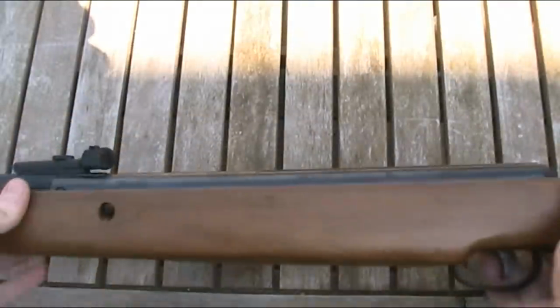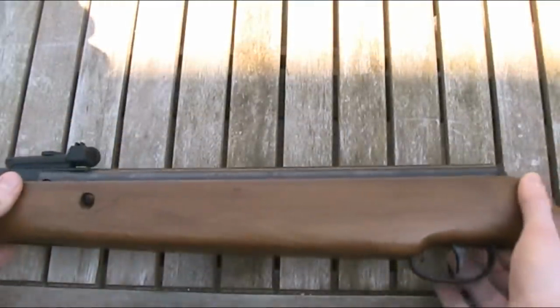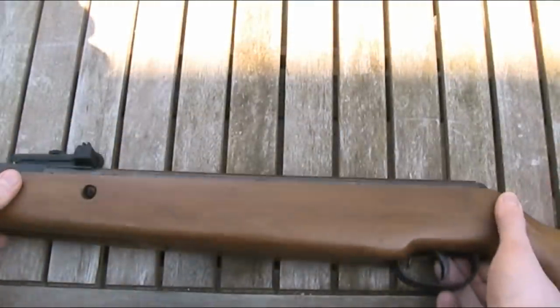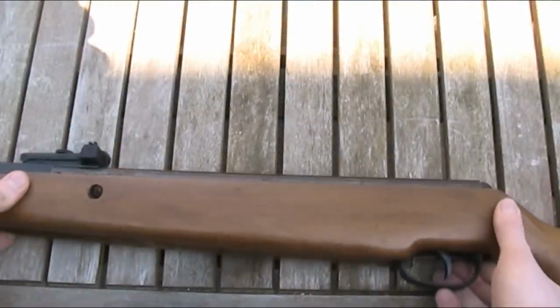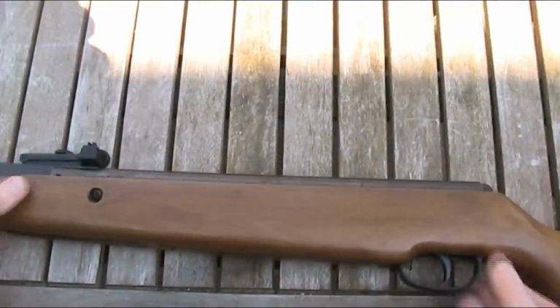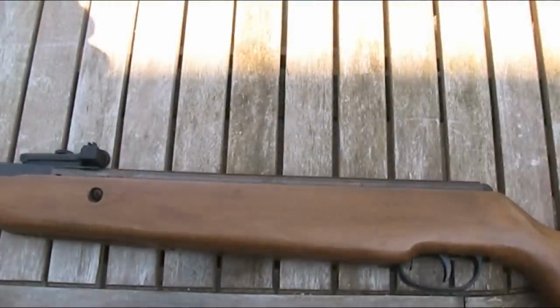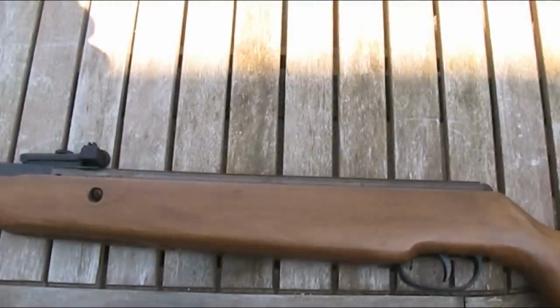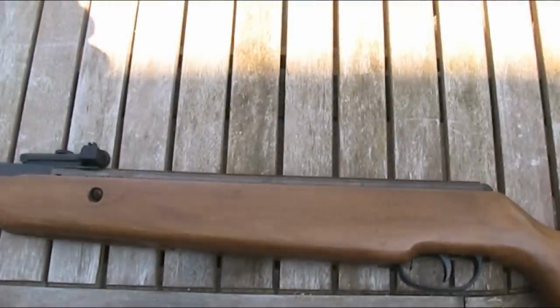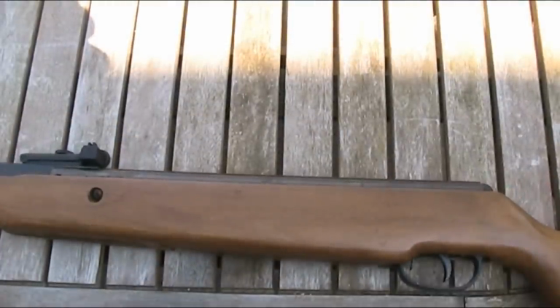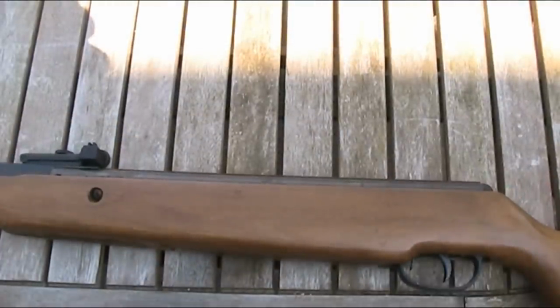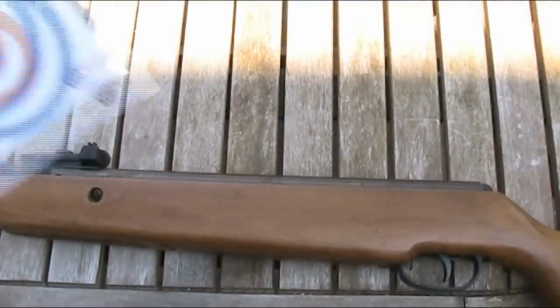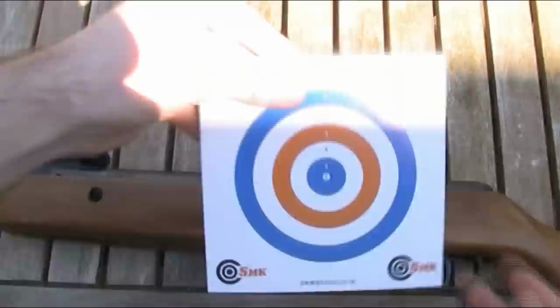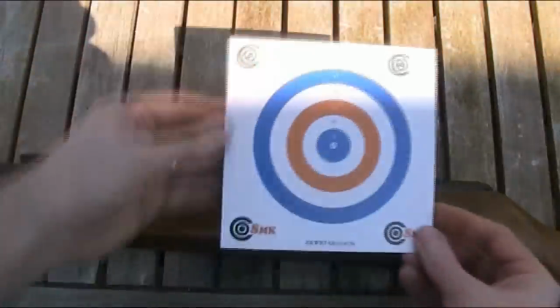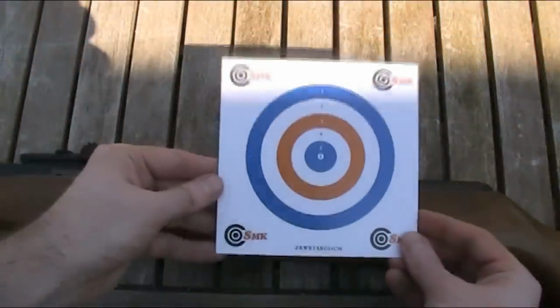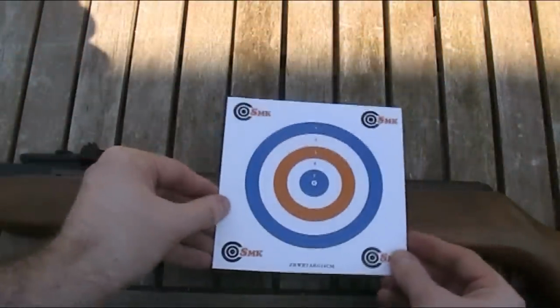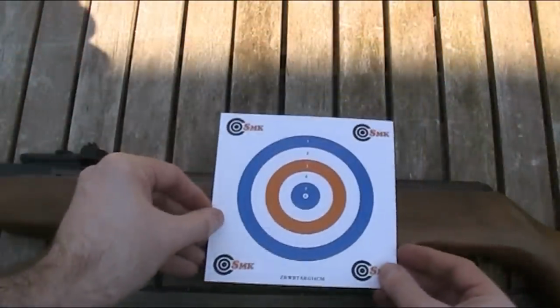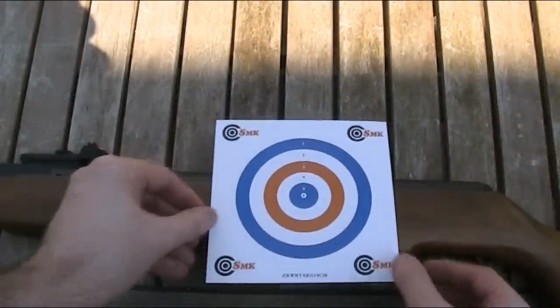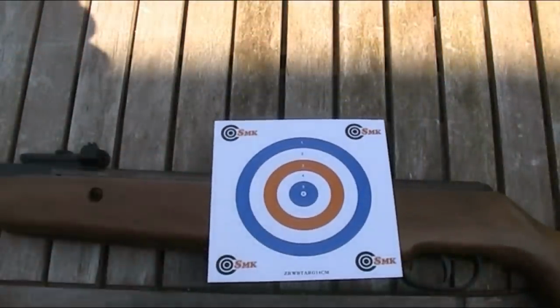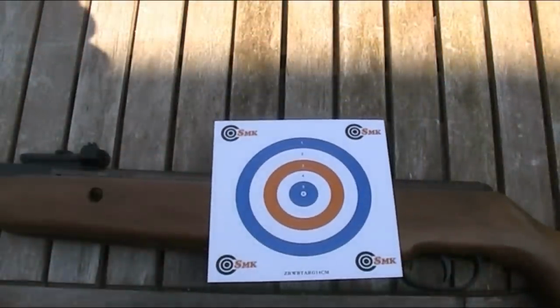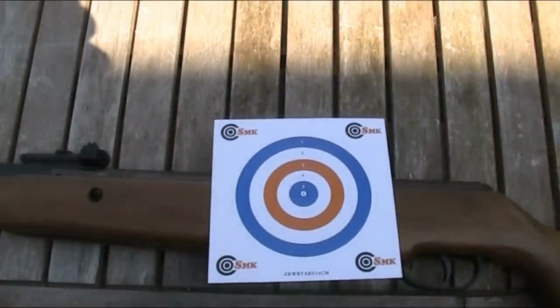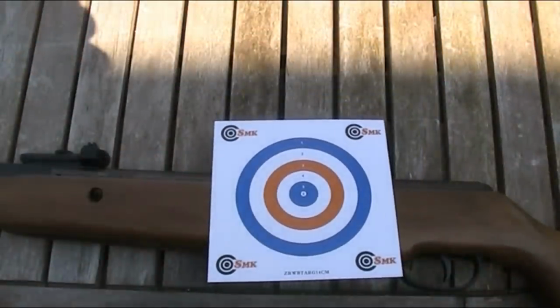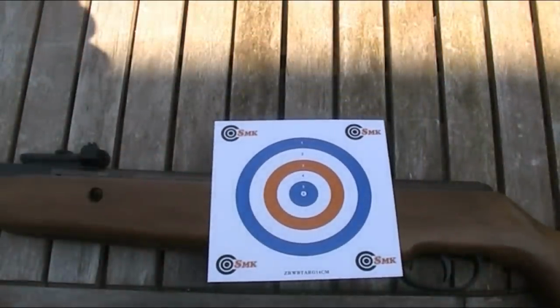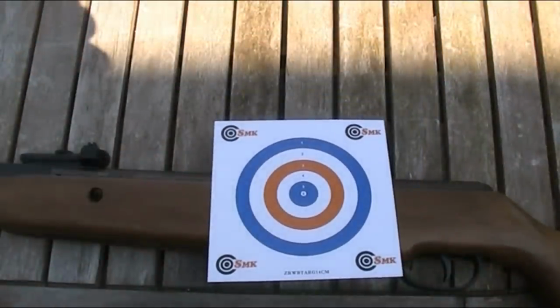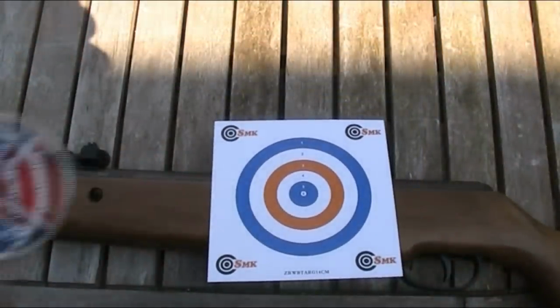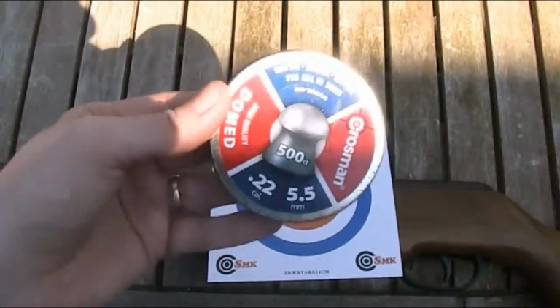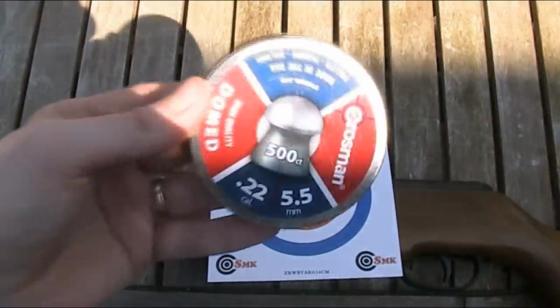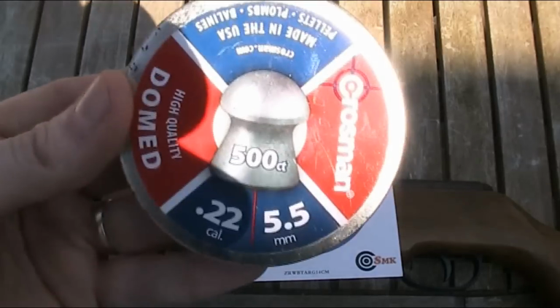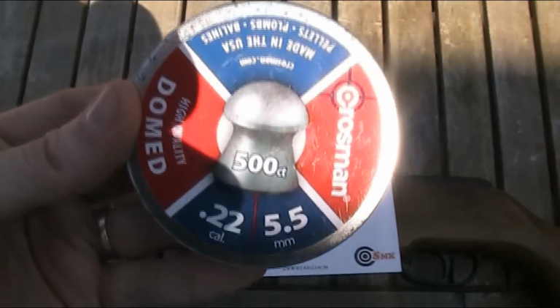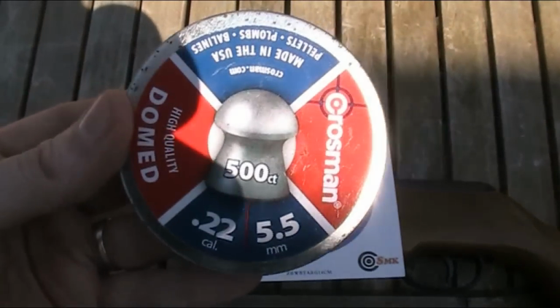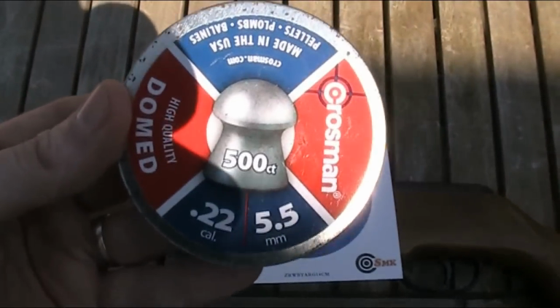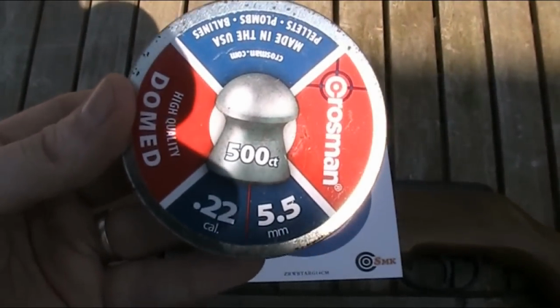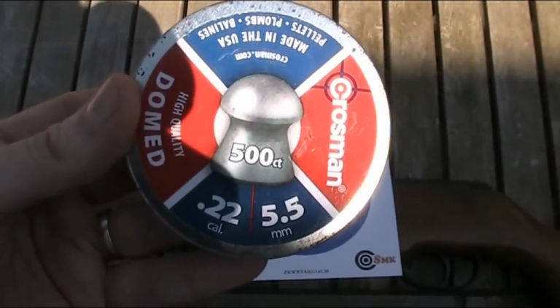I'm now going to test the accuracy using the open sights. I'm going to be firing 10 pellets at one of these 14cm square targets from a range of about 12 metres, using these 14.6-grain Crosman domed pellets.